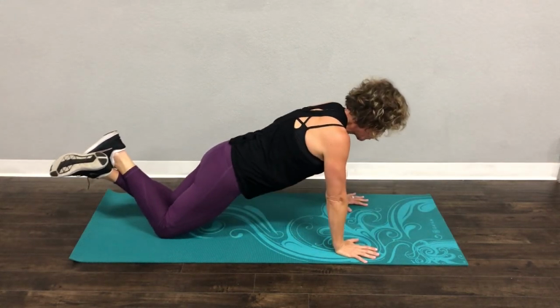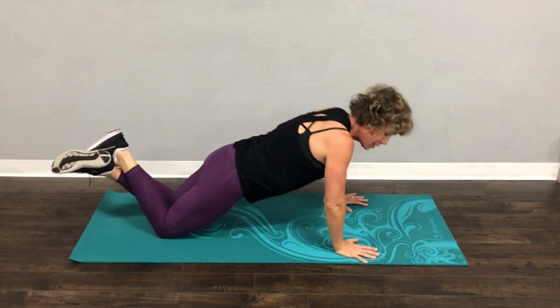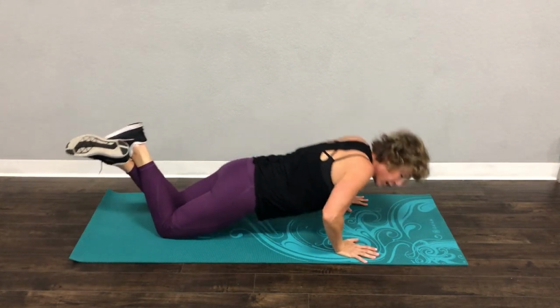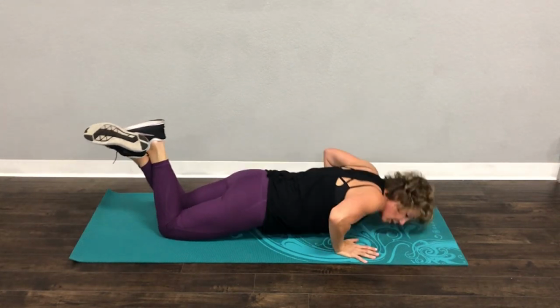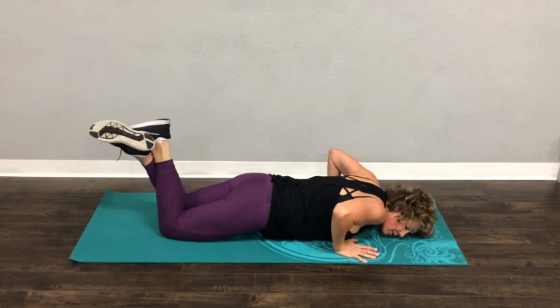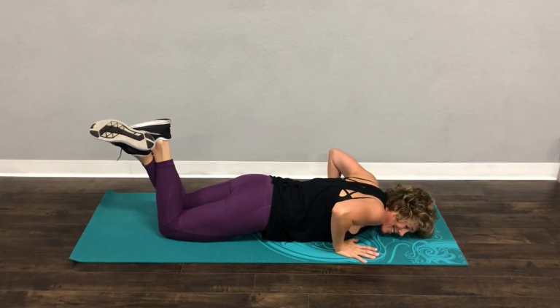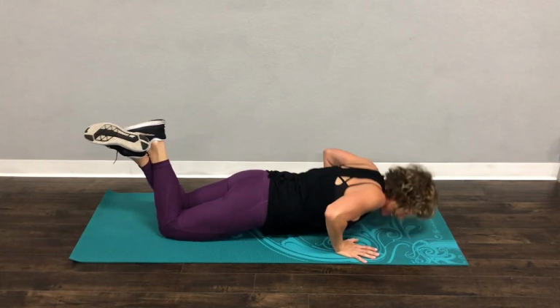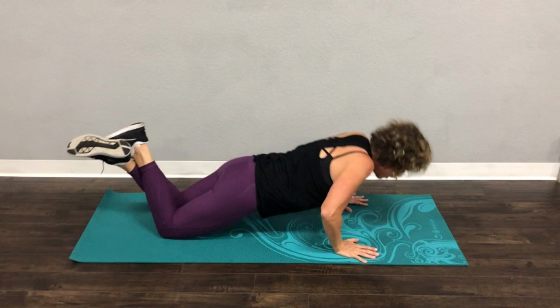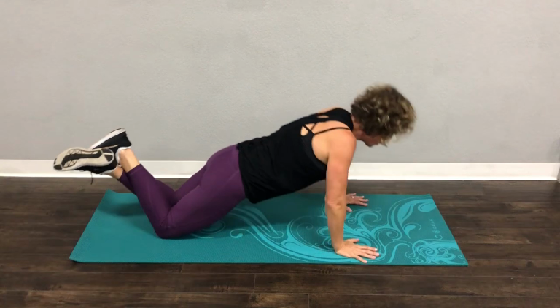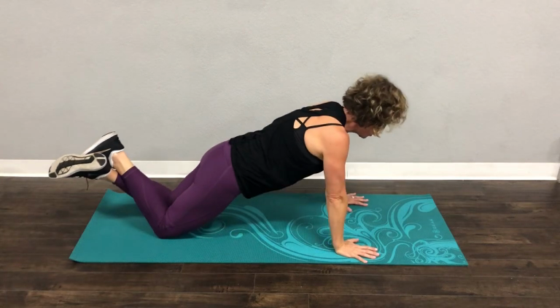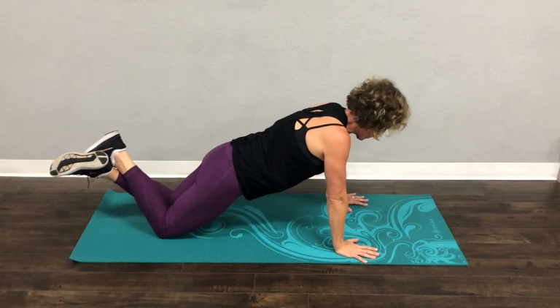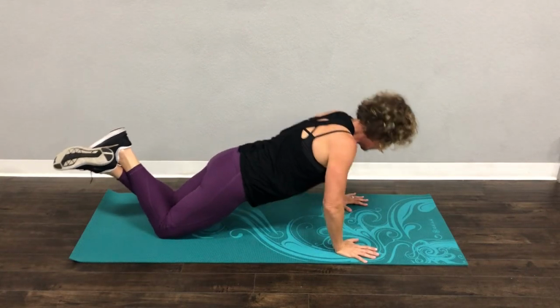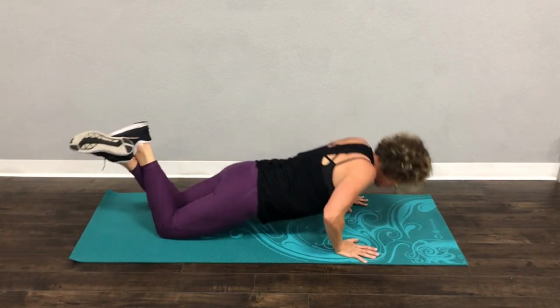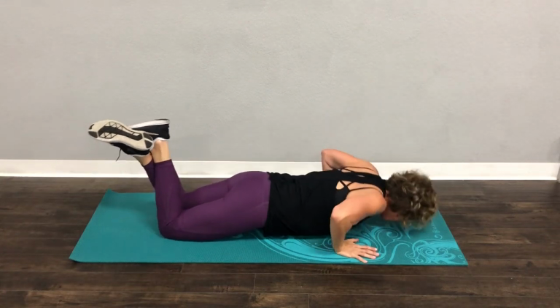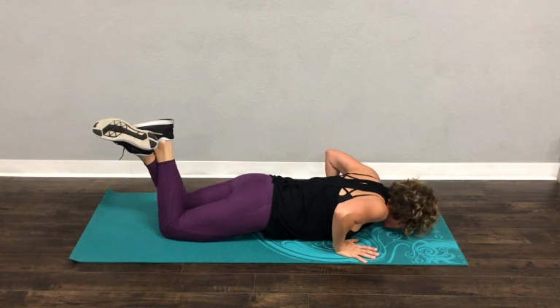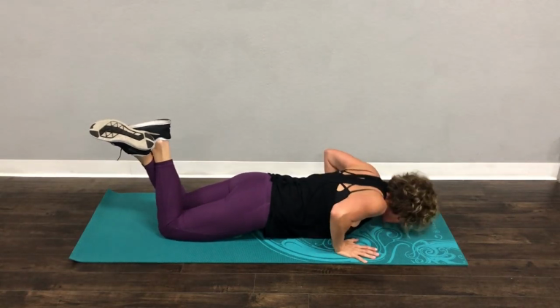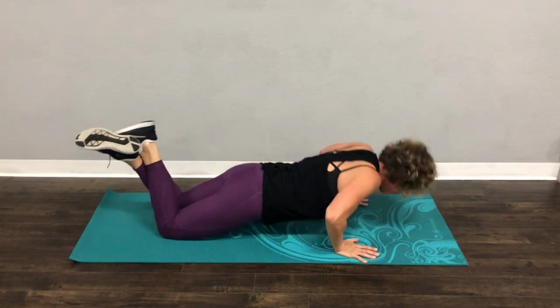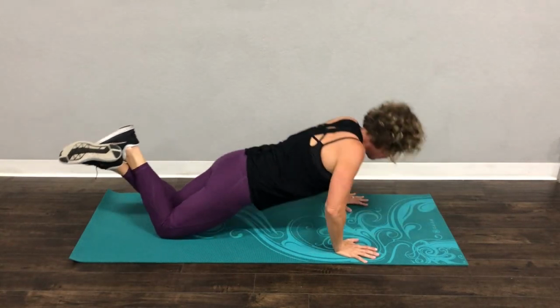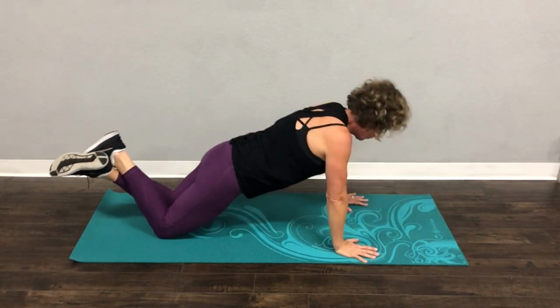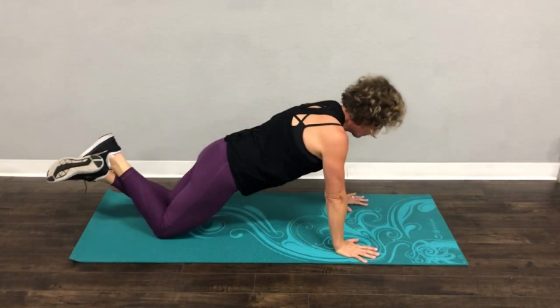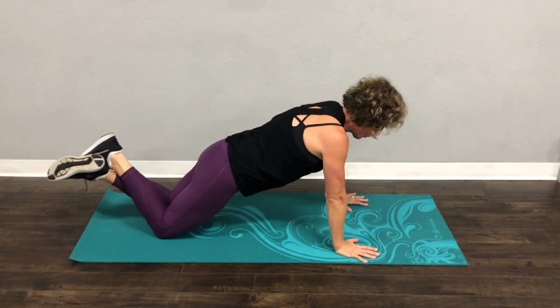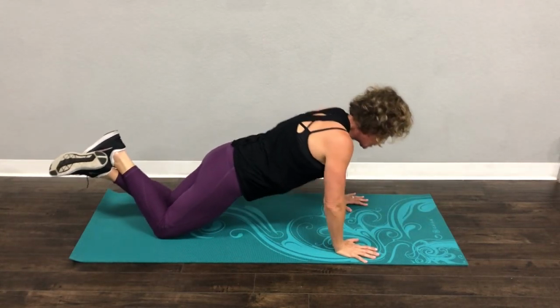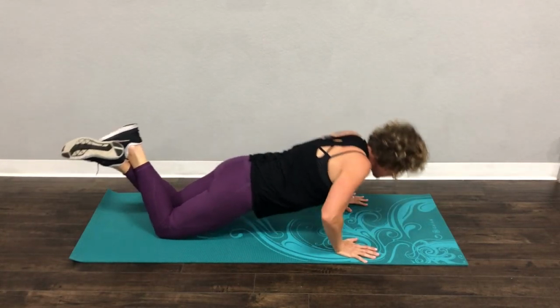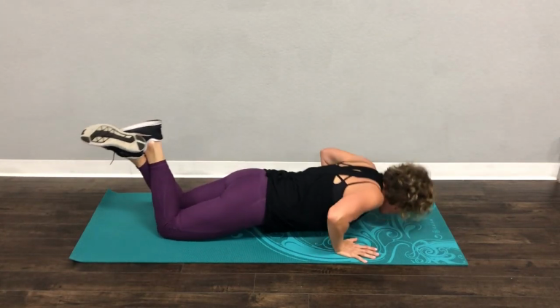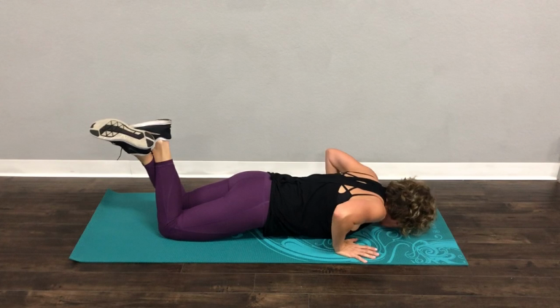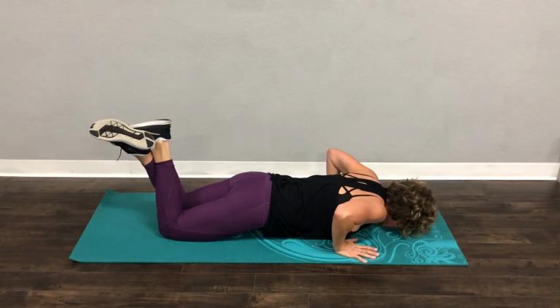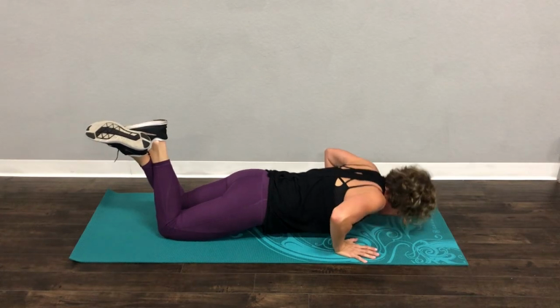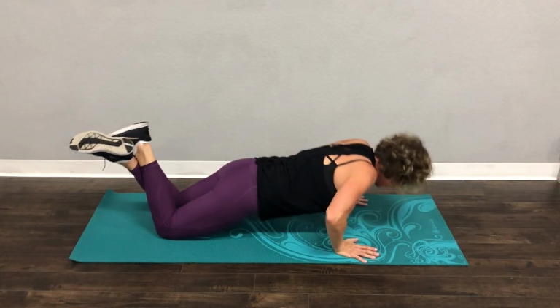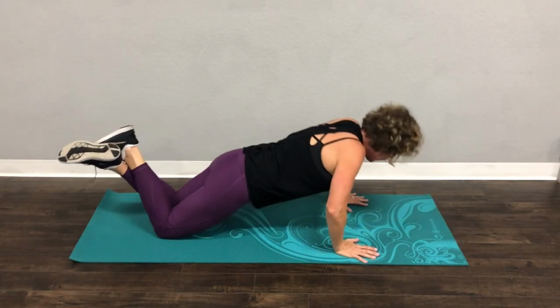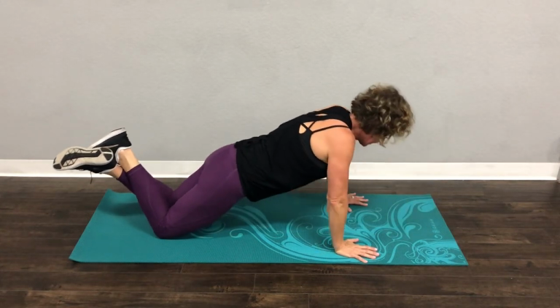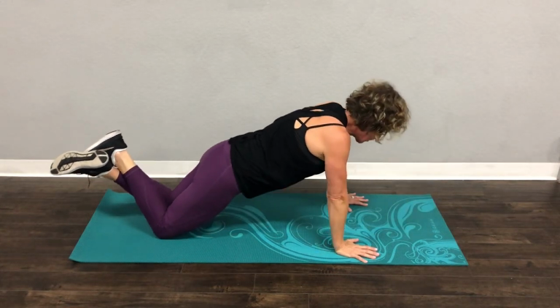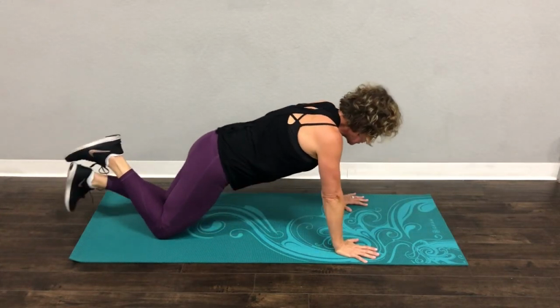We're going to do 800! We're going to do two more. Here's two. Don't forget to breathe. One more — and stay up here.